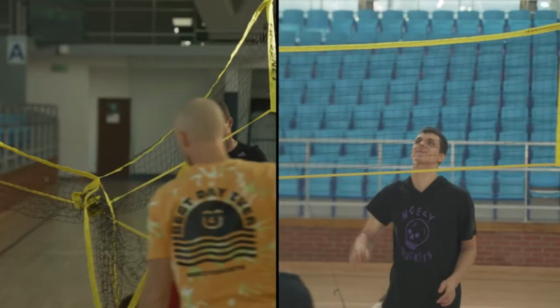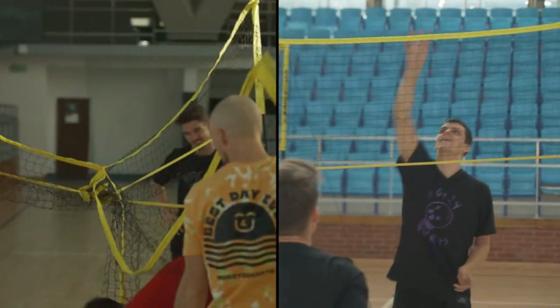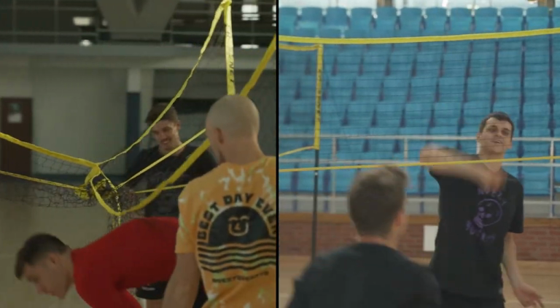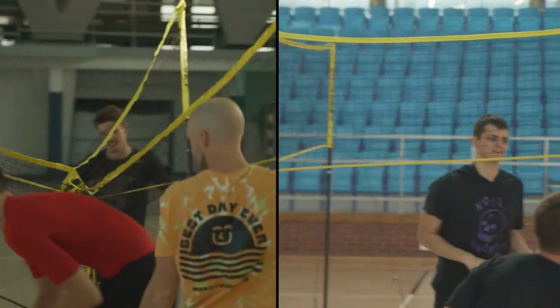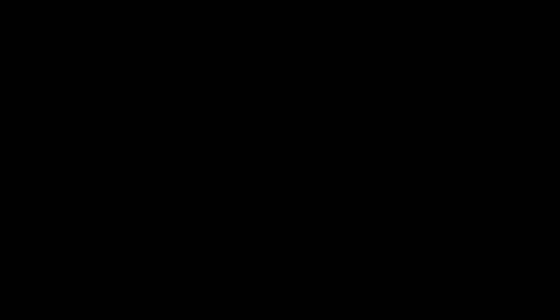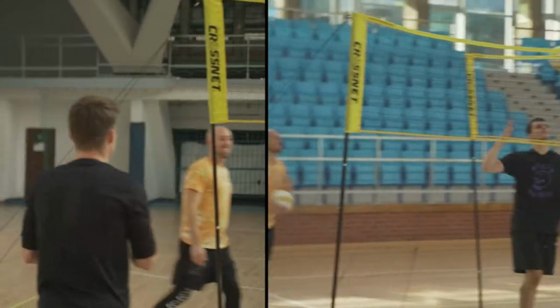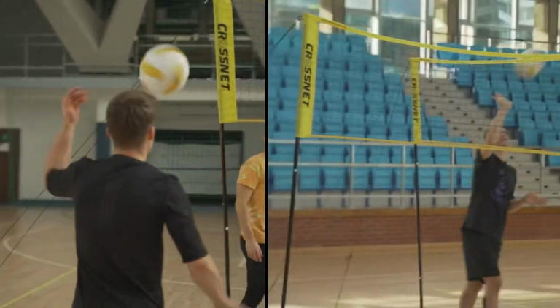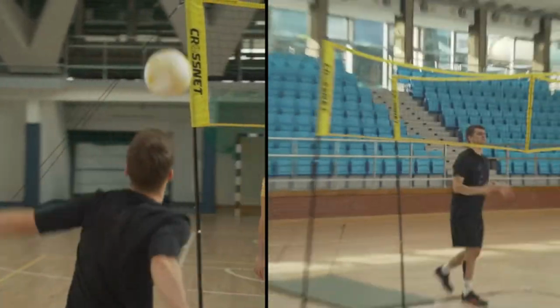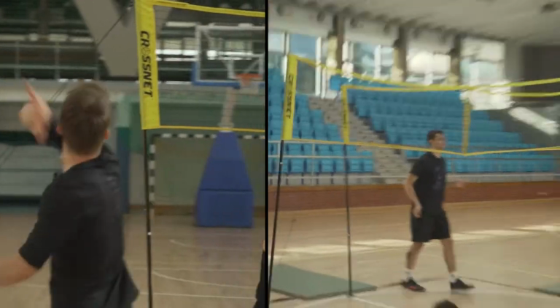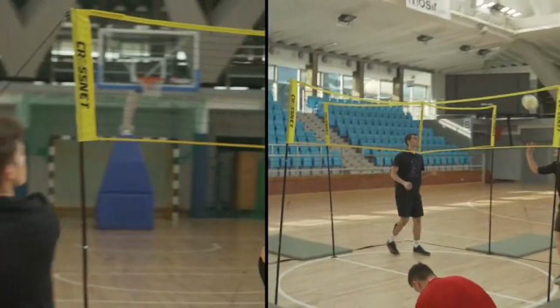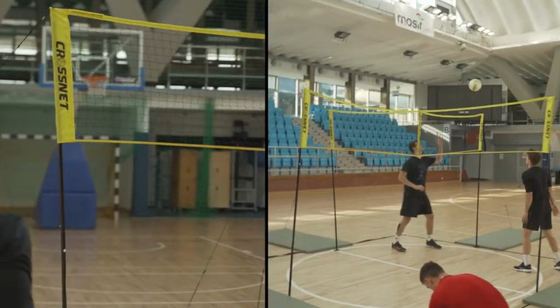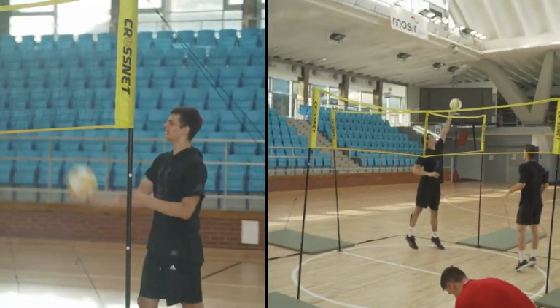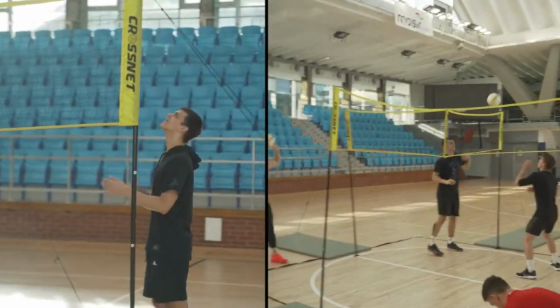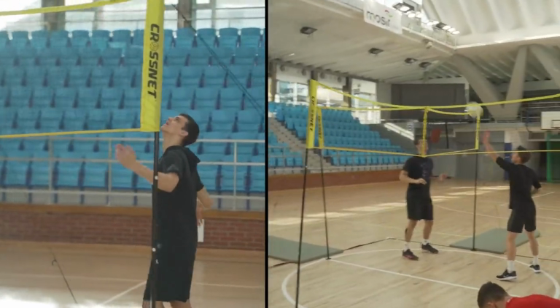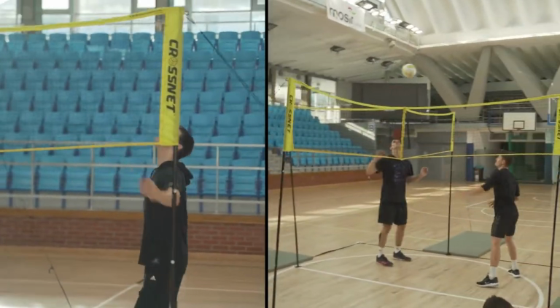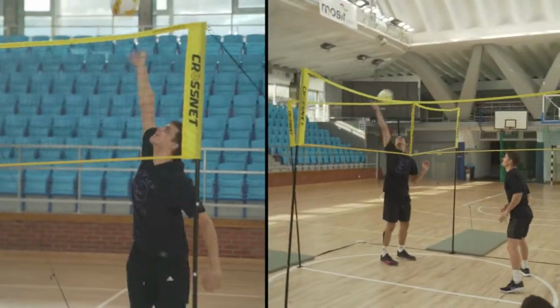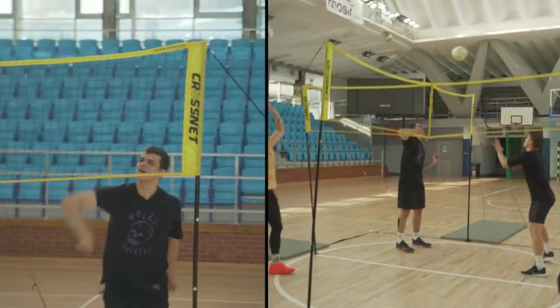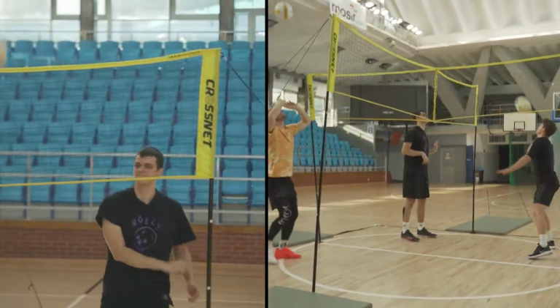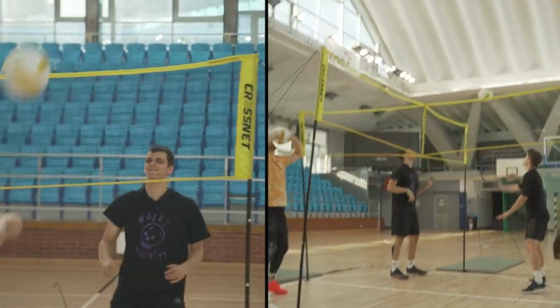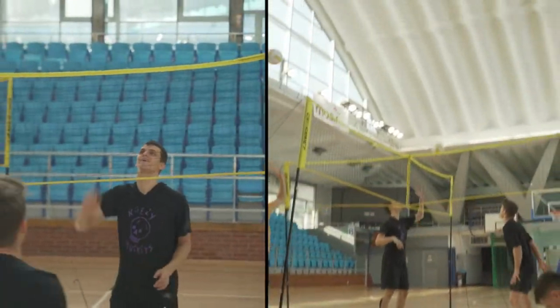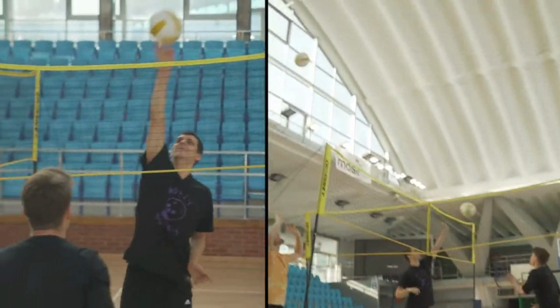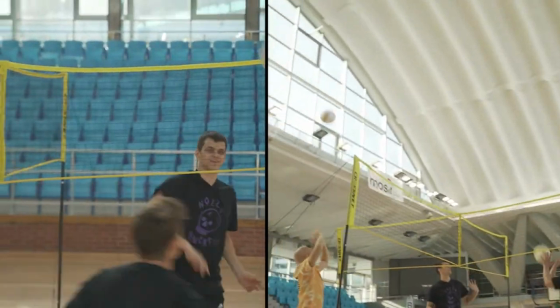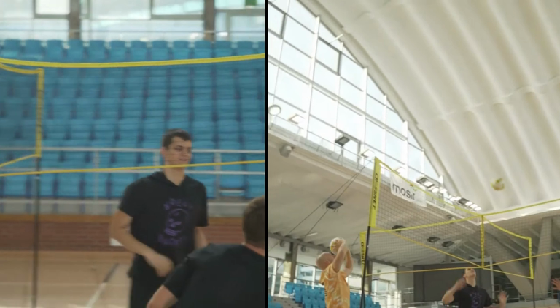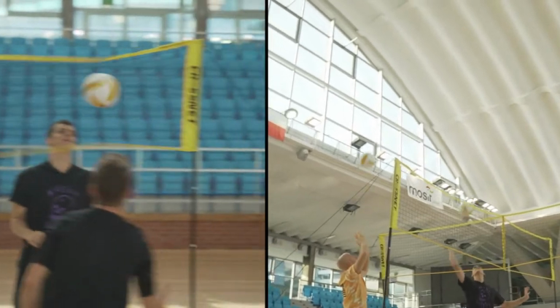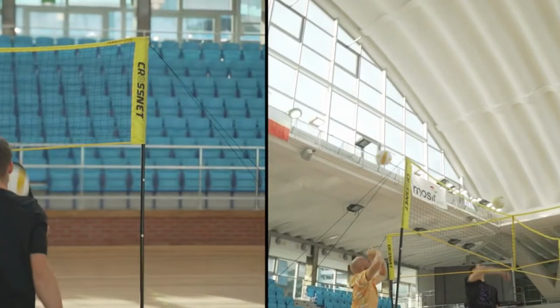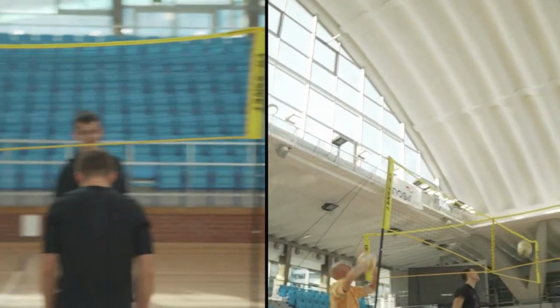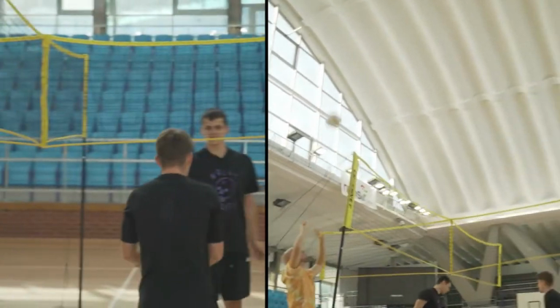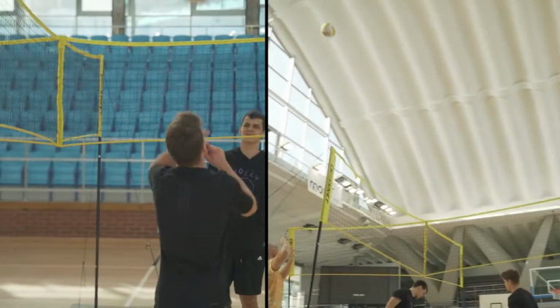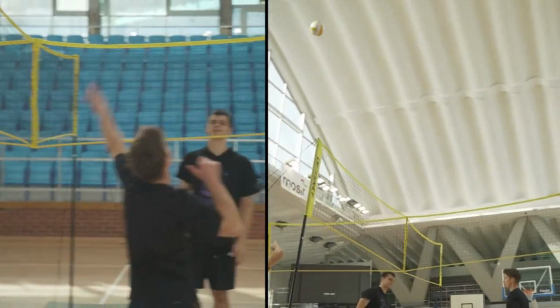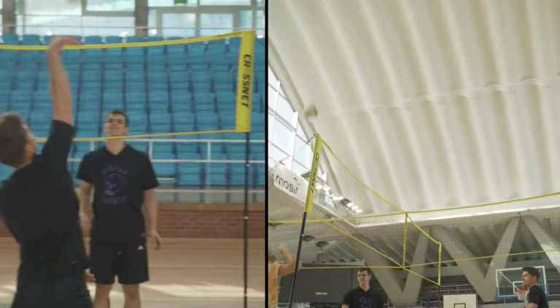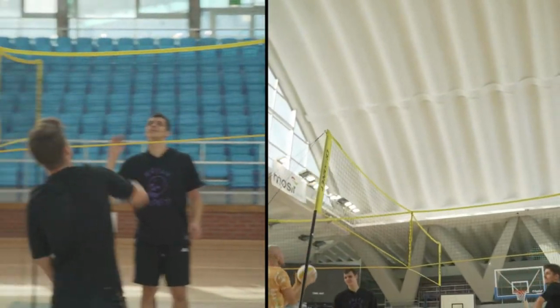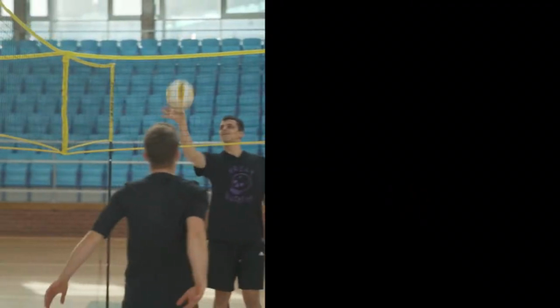We had a free morning, wanted to get in, see how we can train, get some extra reps in, set up the Cross Net — and this was their first time playing, but my first time playing indoors.